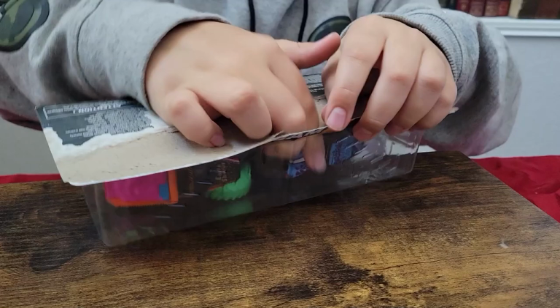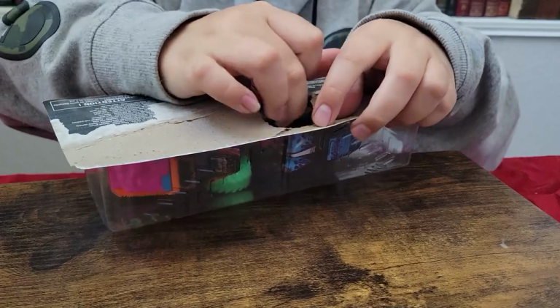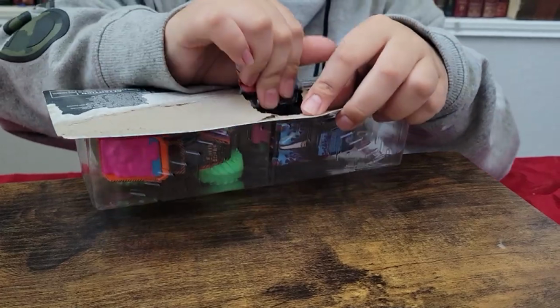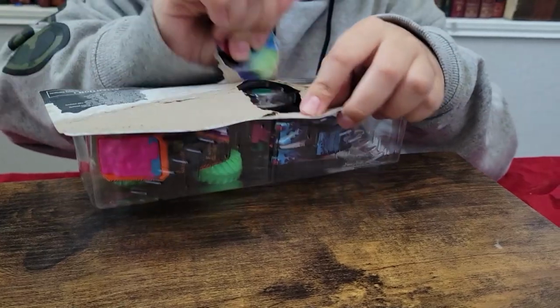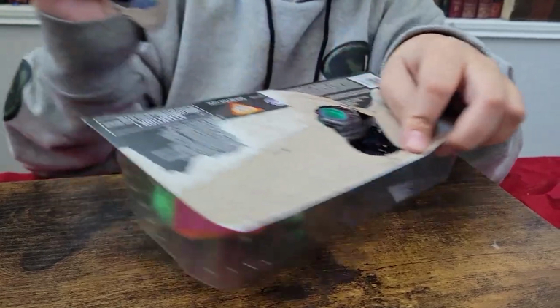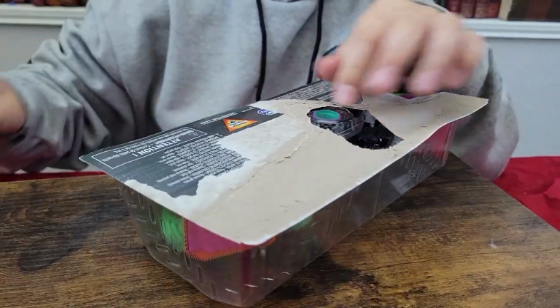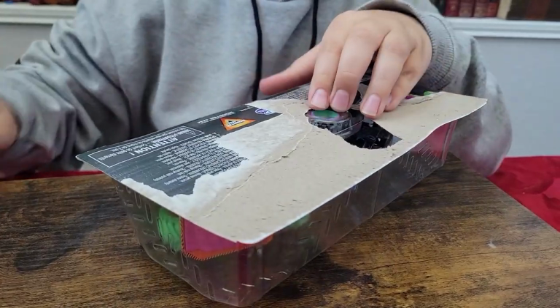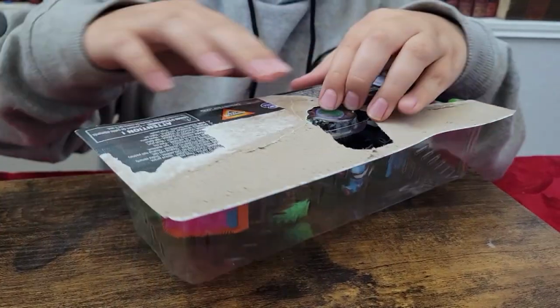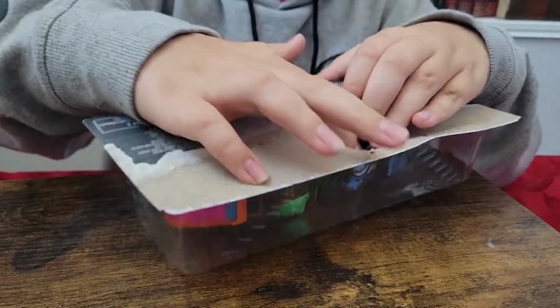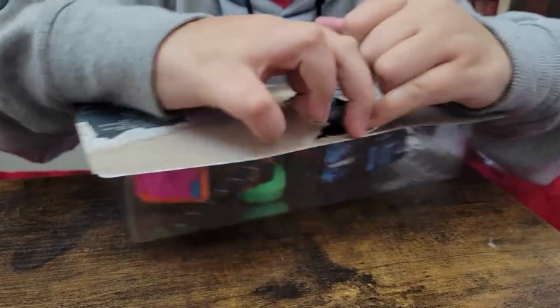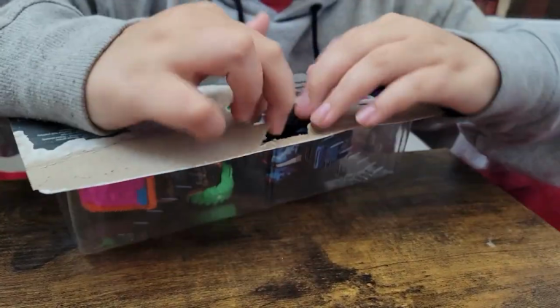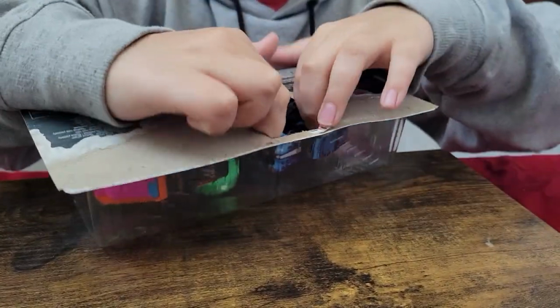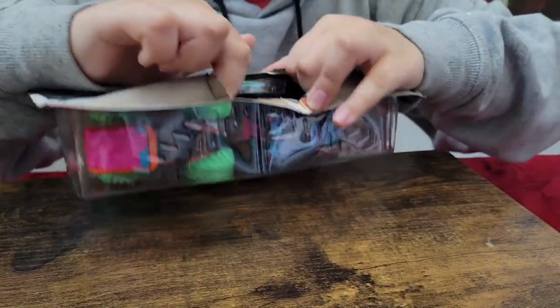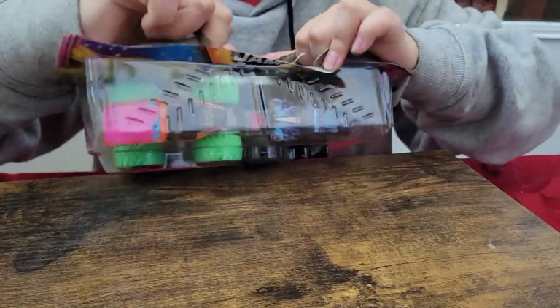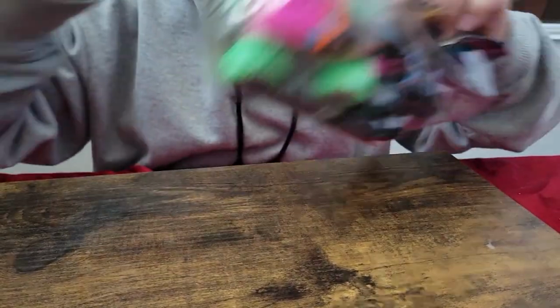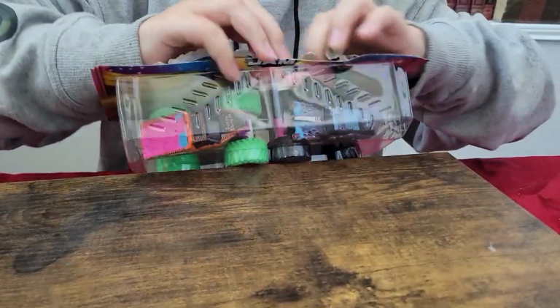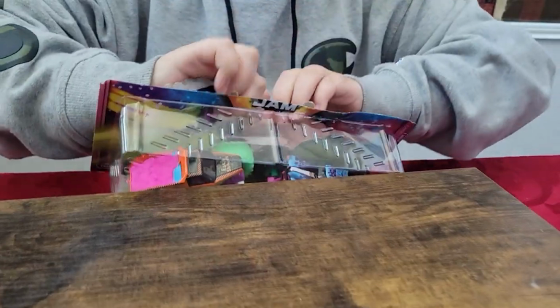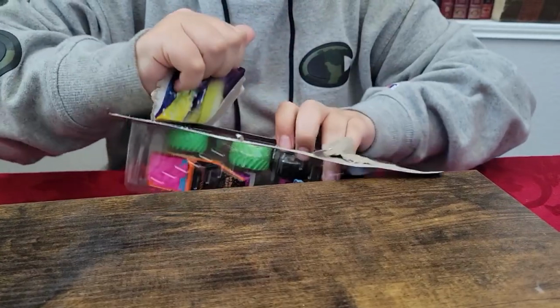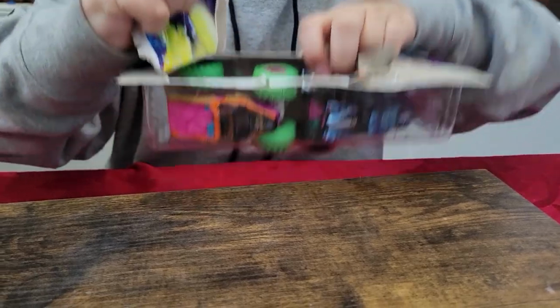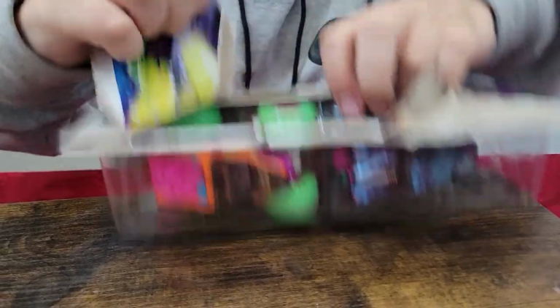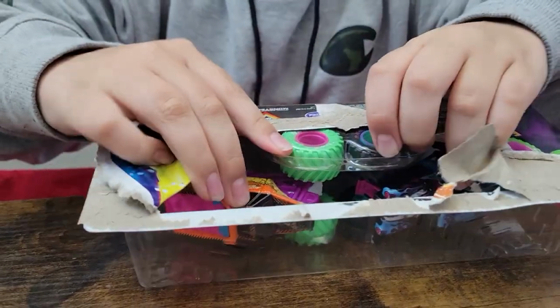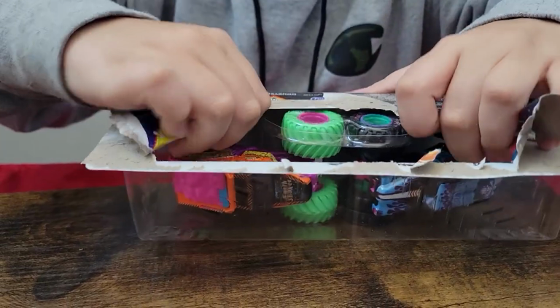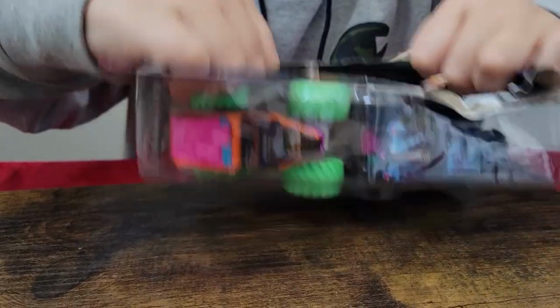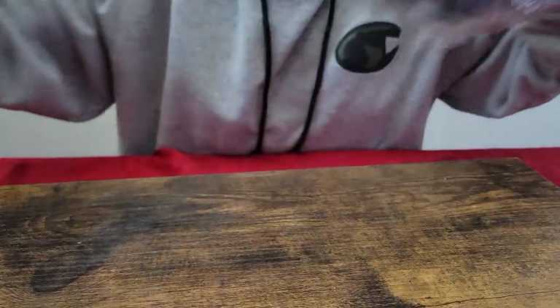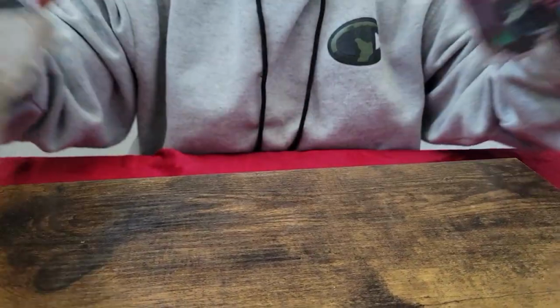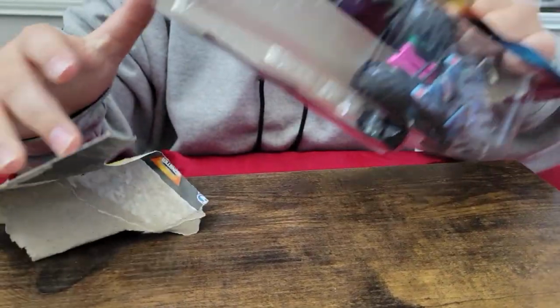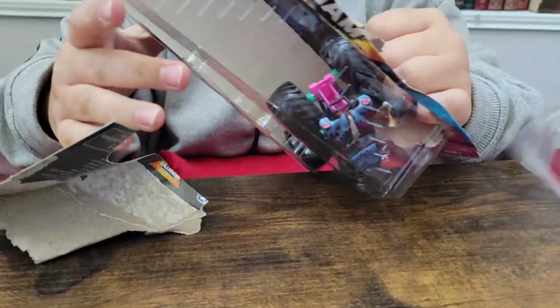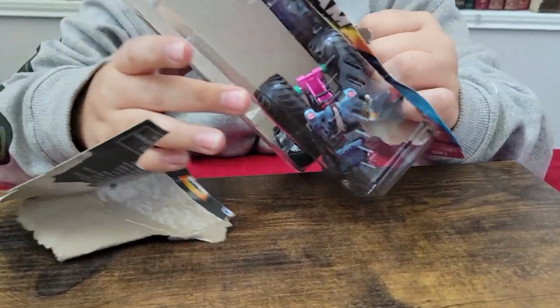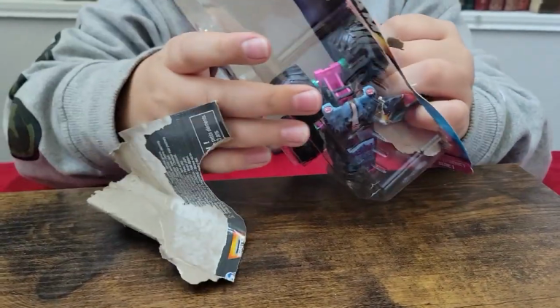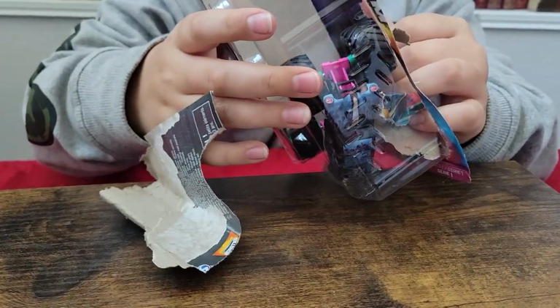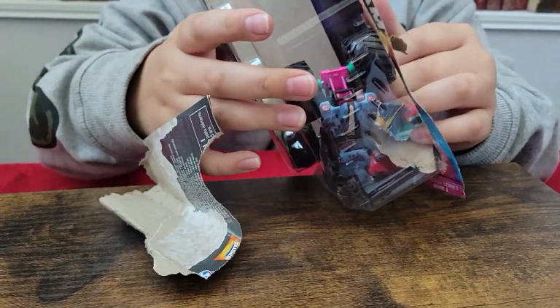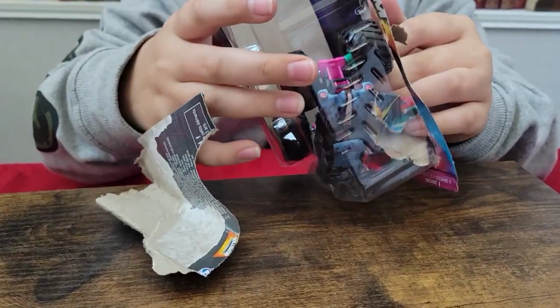He had to stick his finger in there to get it open. This two-pack also has the Grave Digger Nitro, which I really really like, and there goes Earth Shaker.